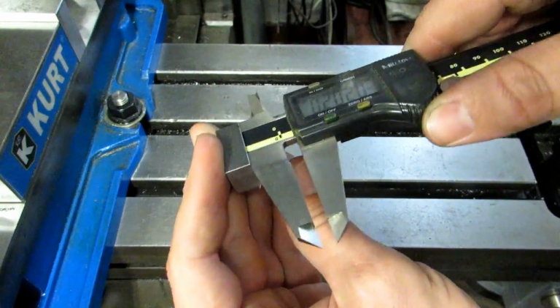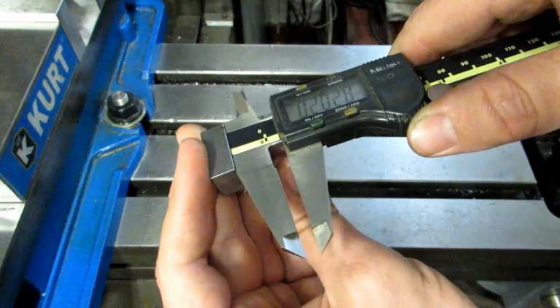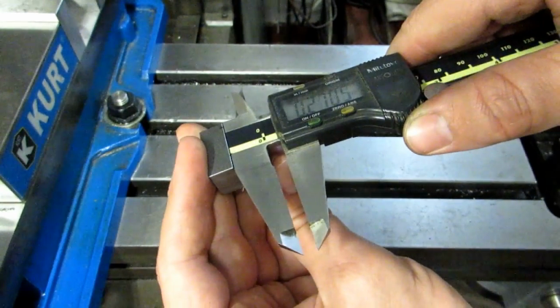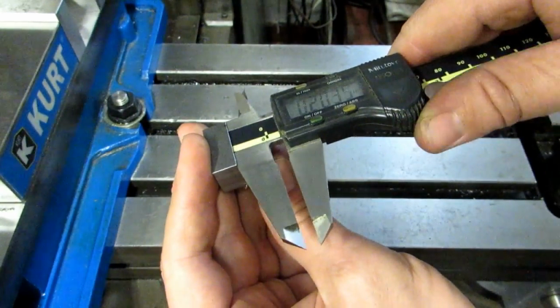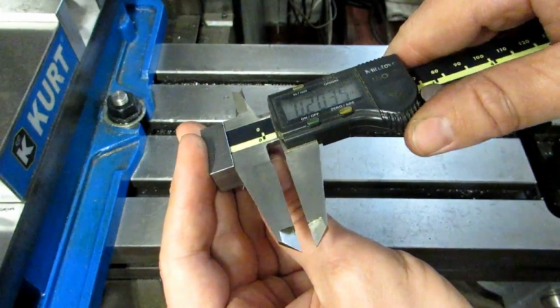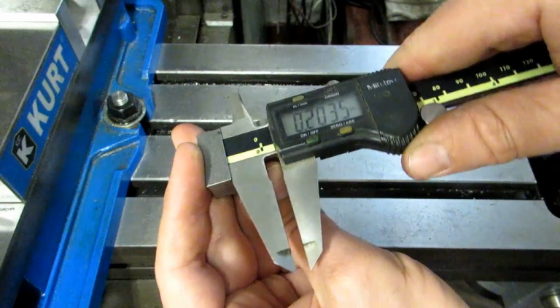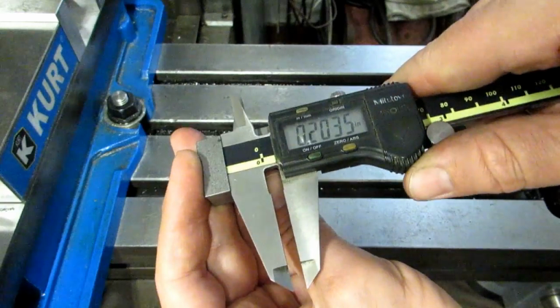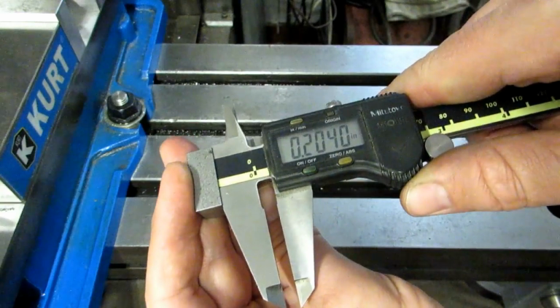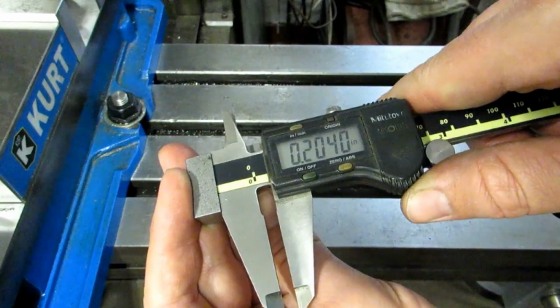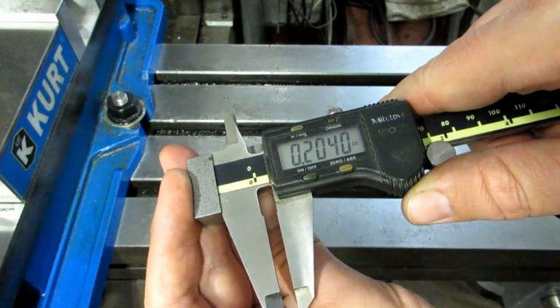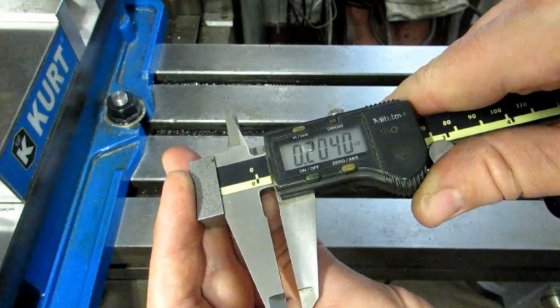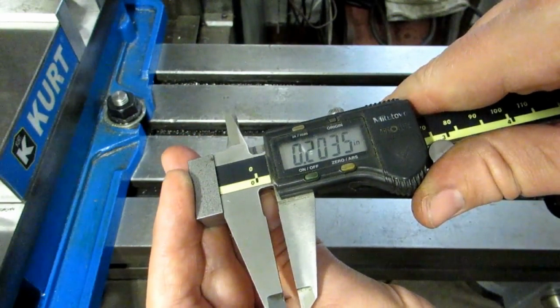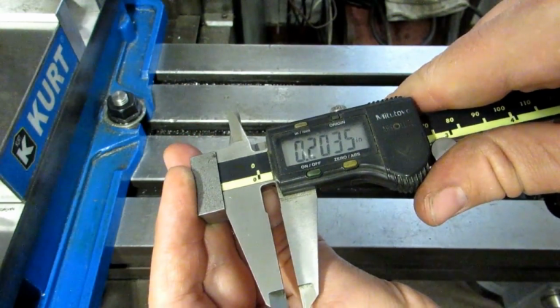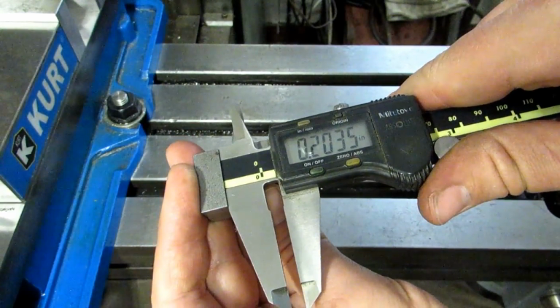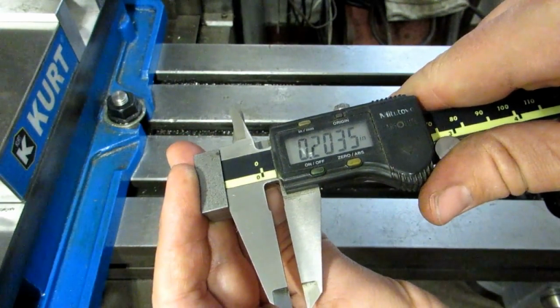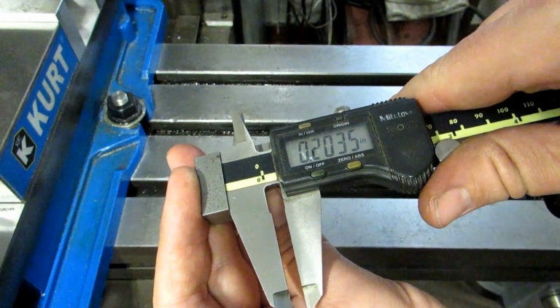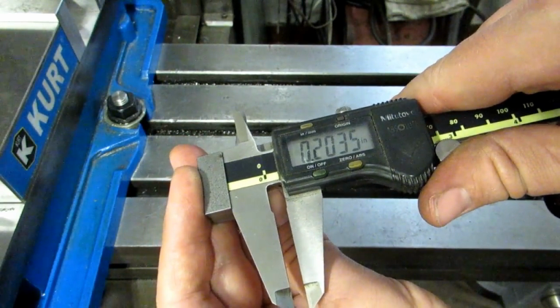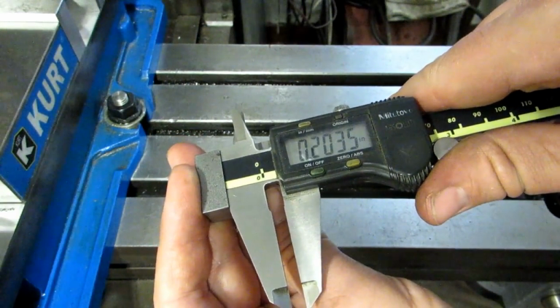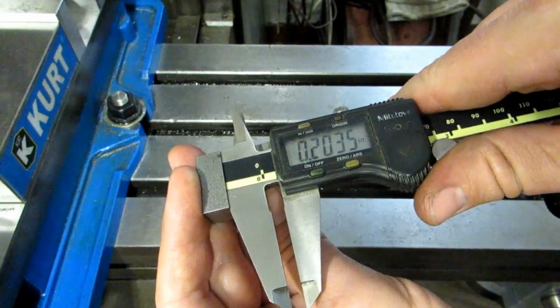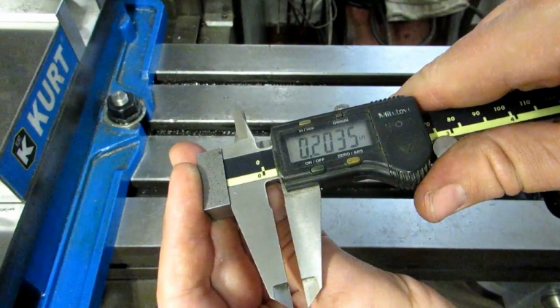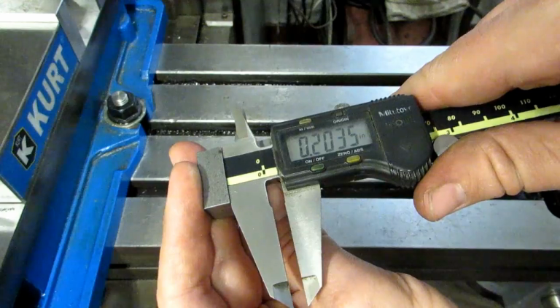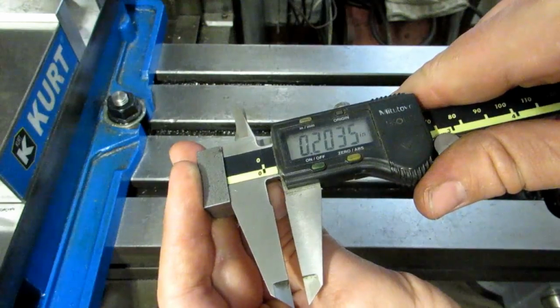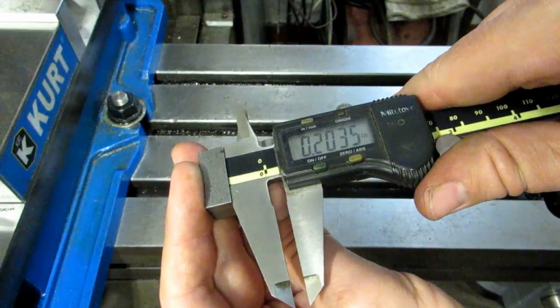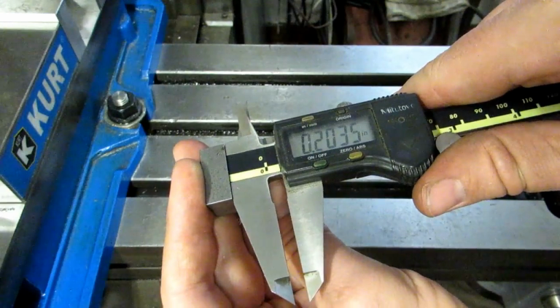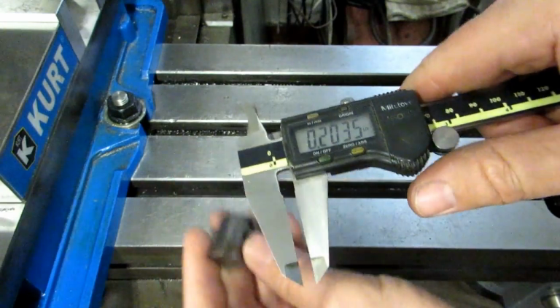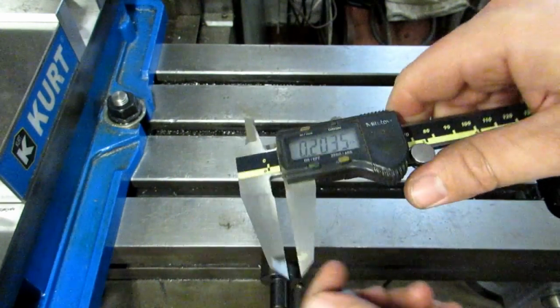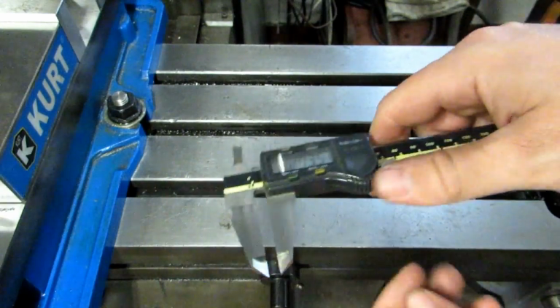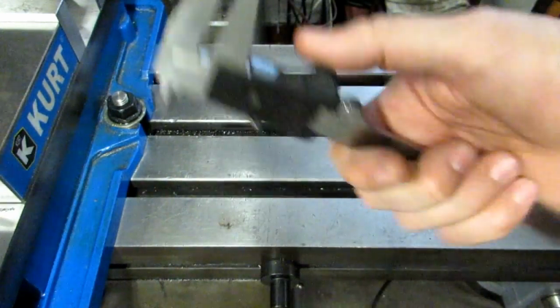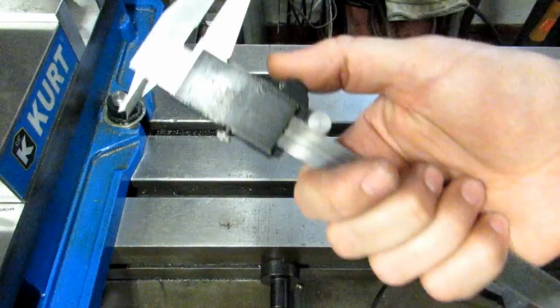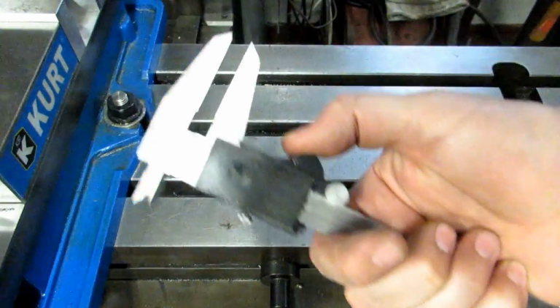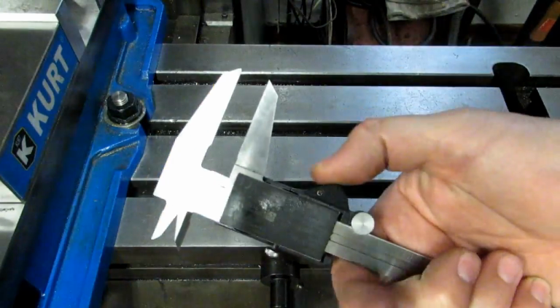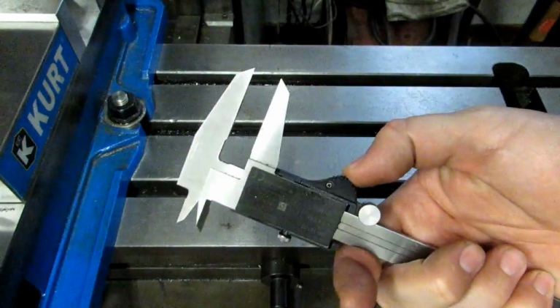Right here my step is 204 thousandths — 2035. So anyway, they're very versatile tools.